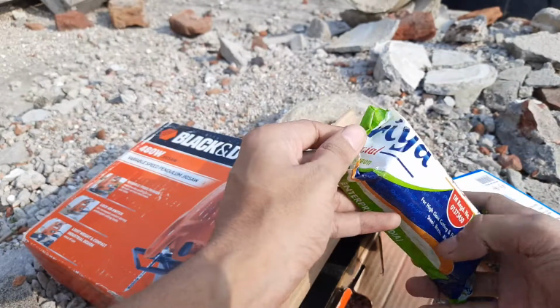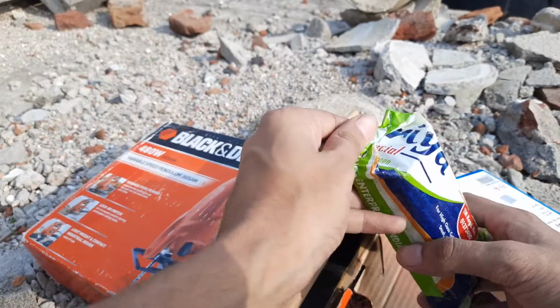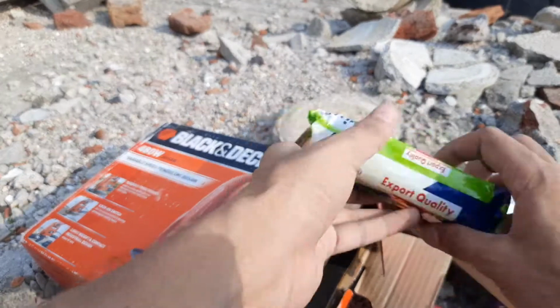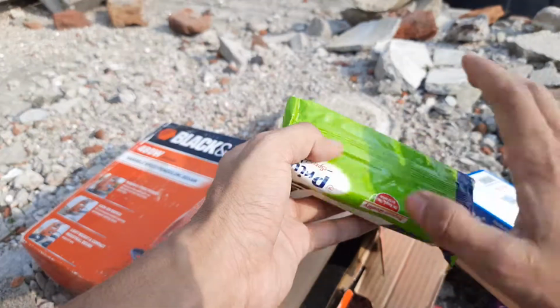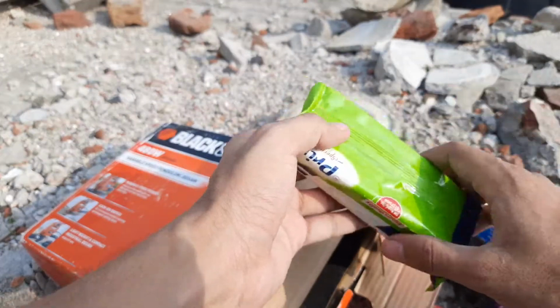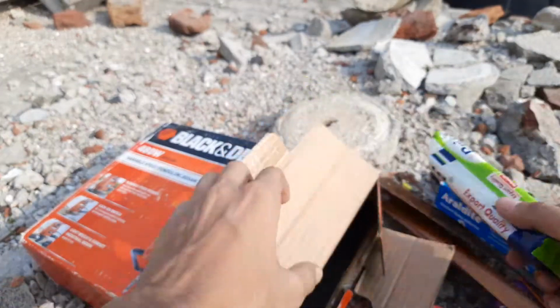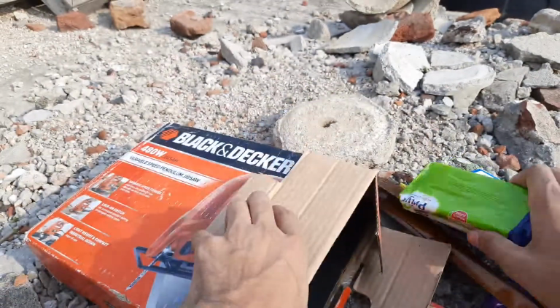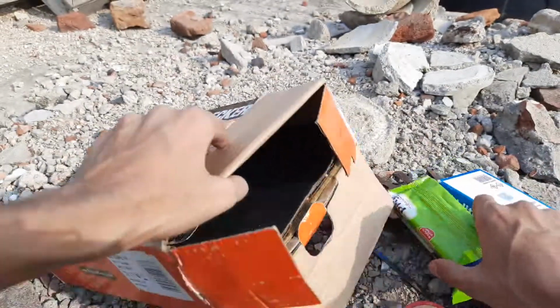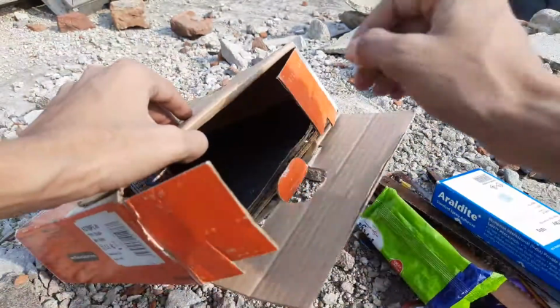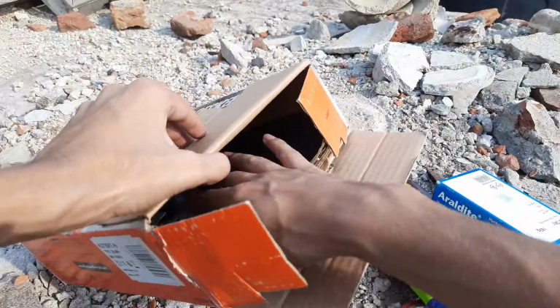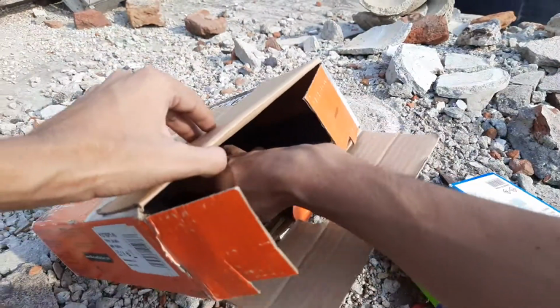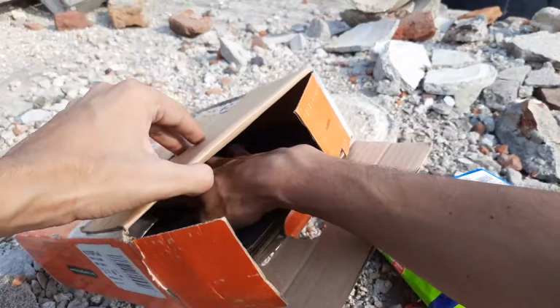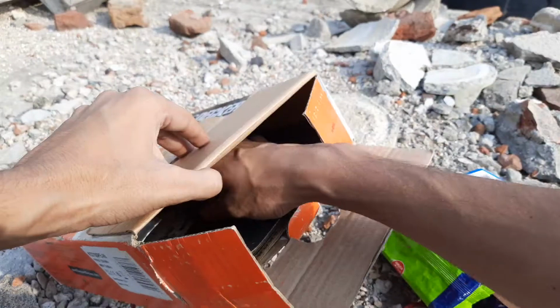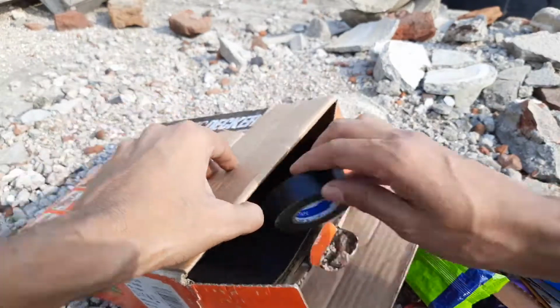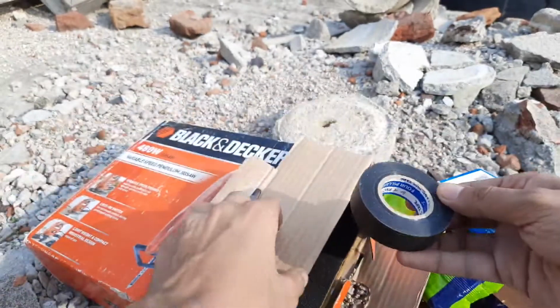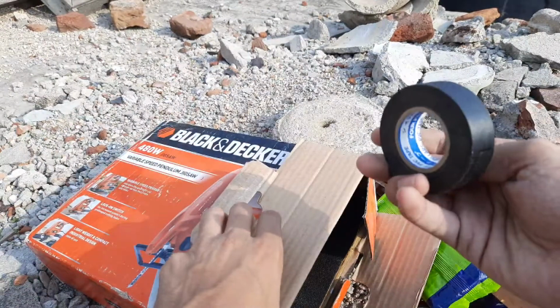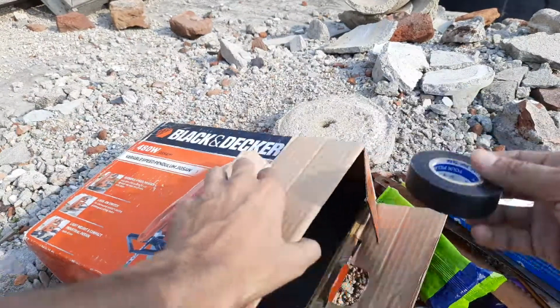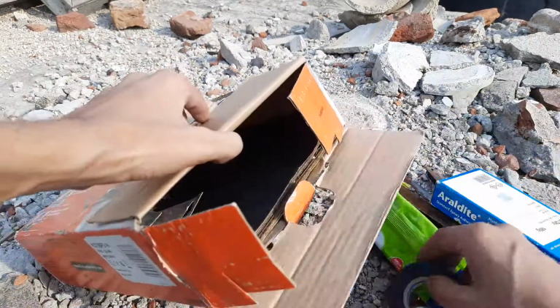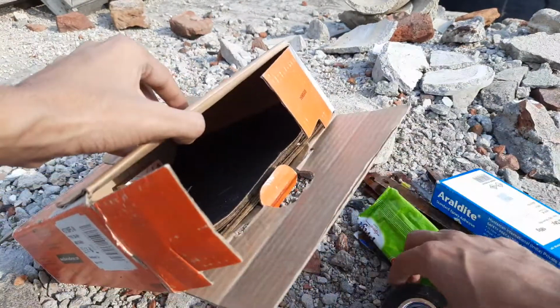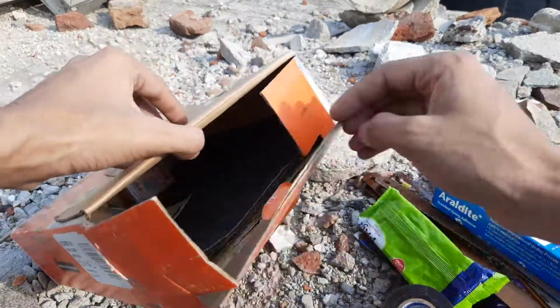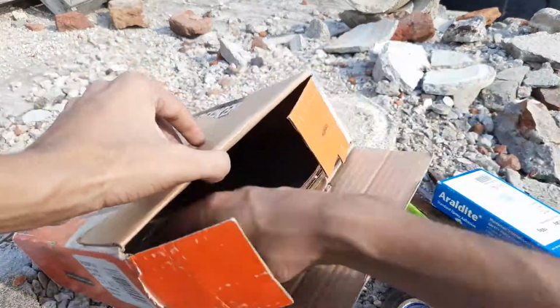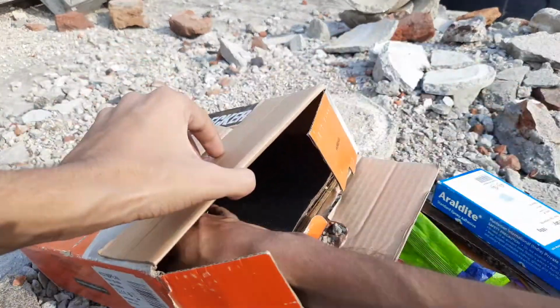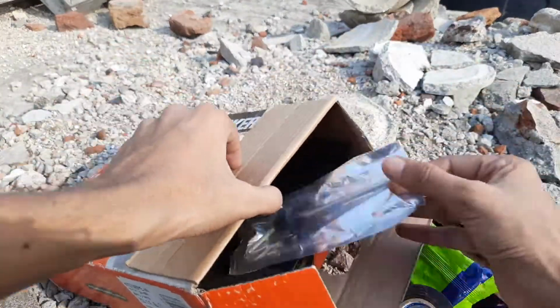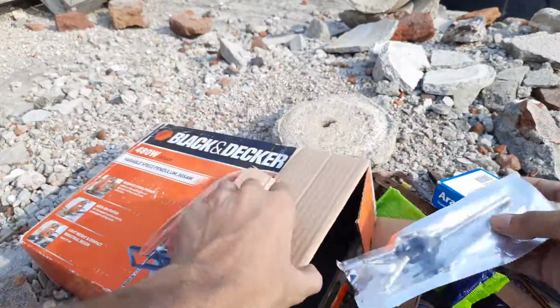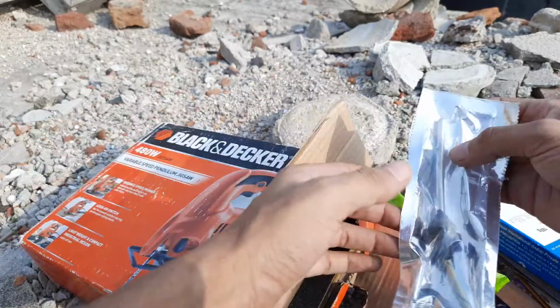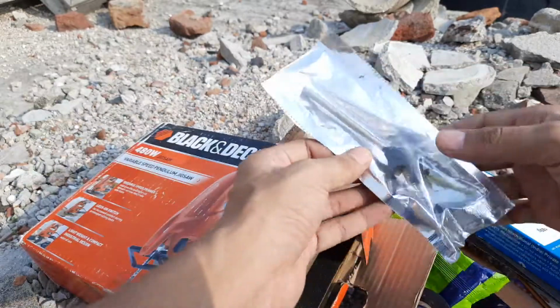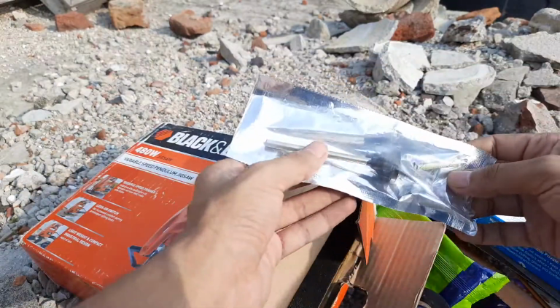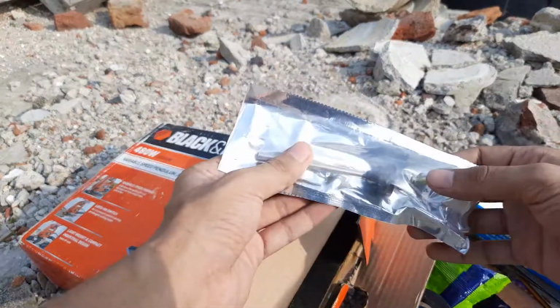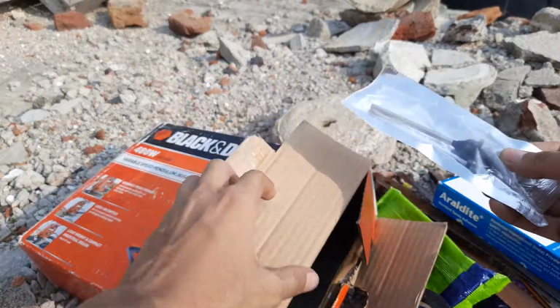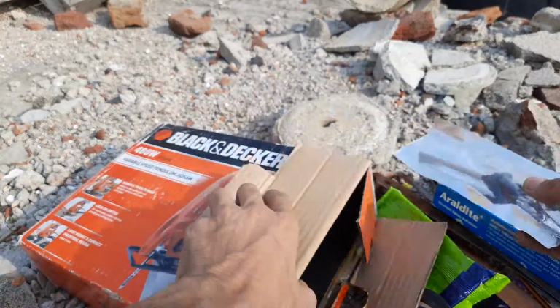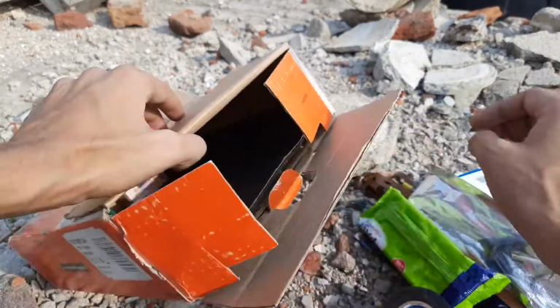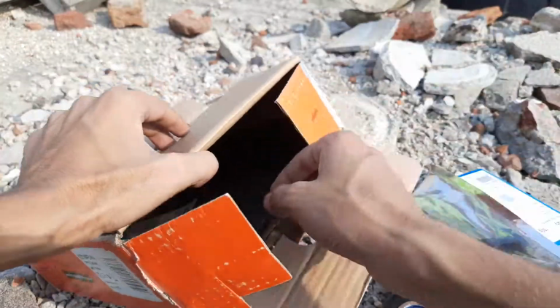I bought some green polishing compound — I use it for polishing and for stropping. Some more electrical tape, and I bought some extra elements for my soldering iron.